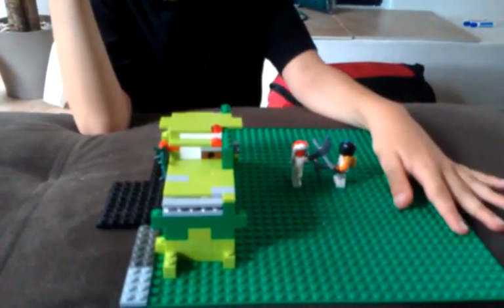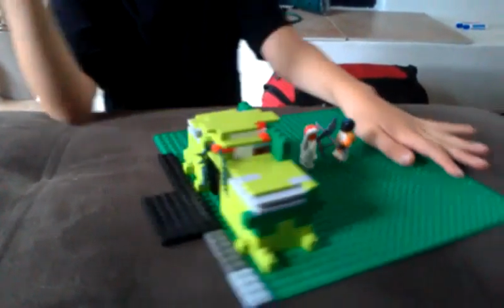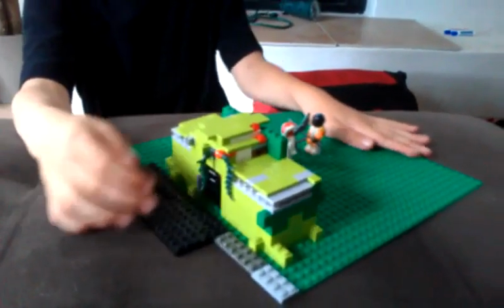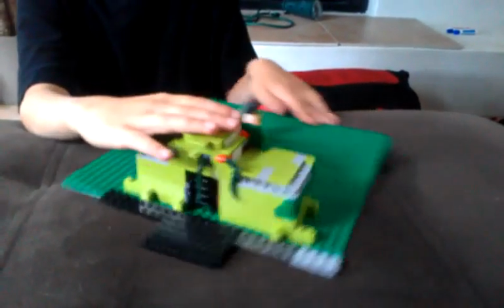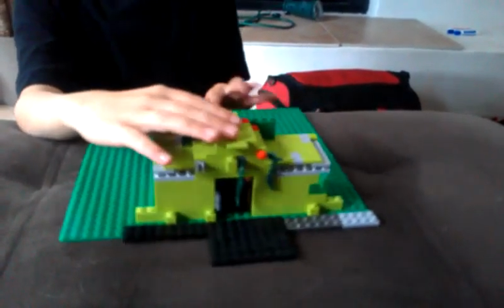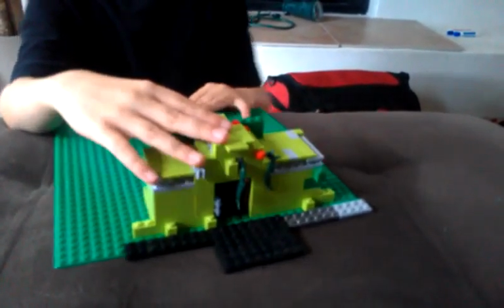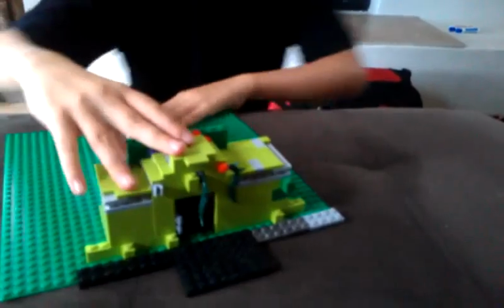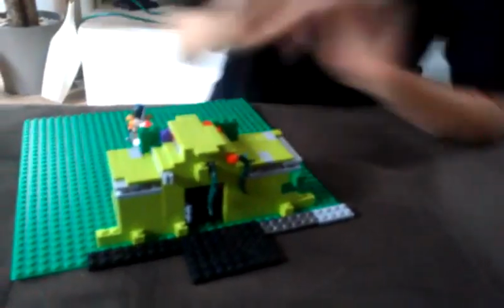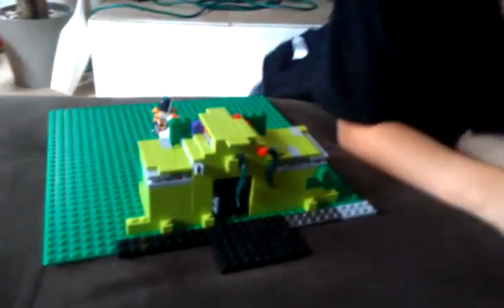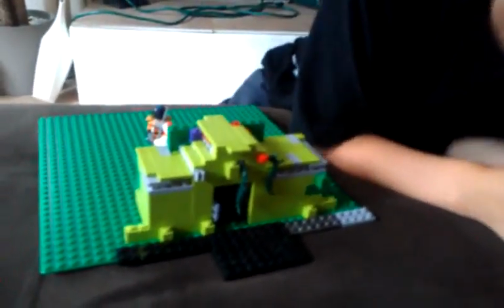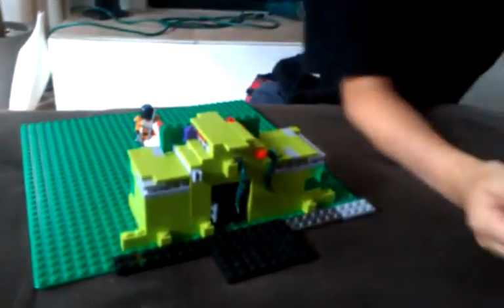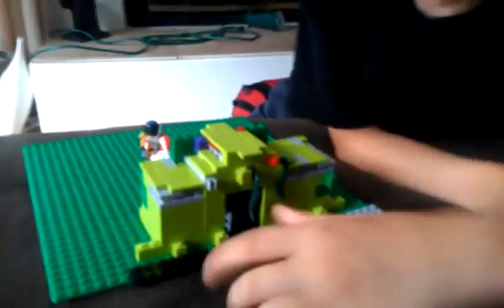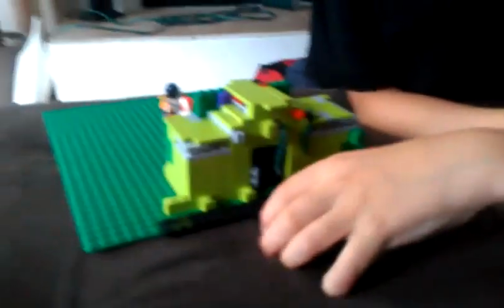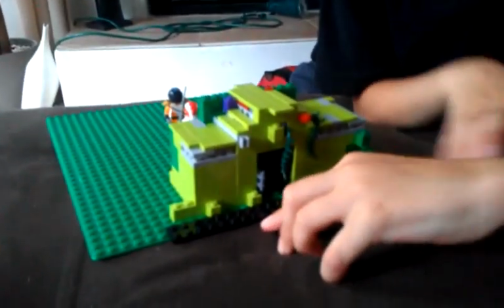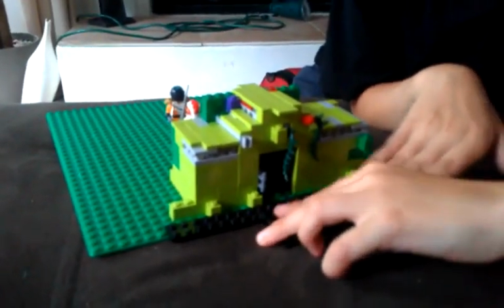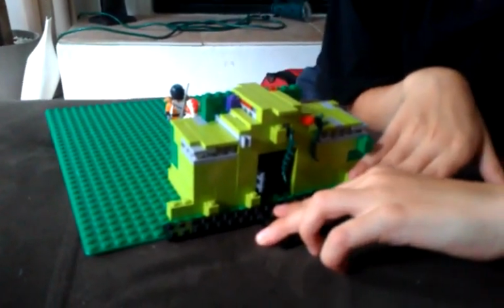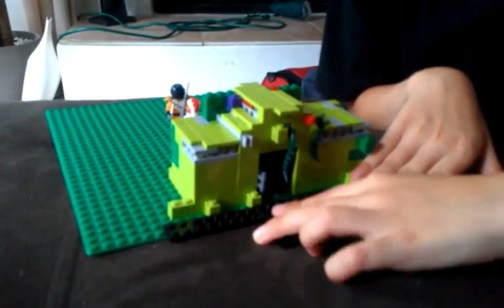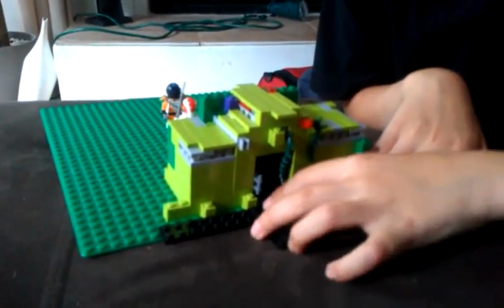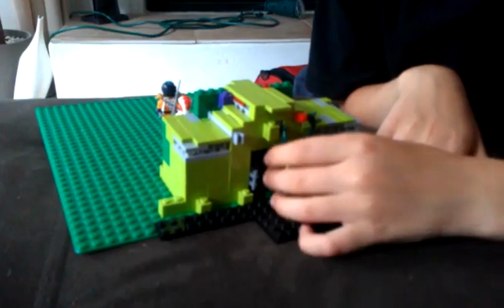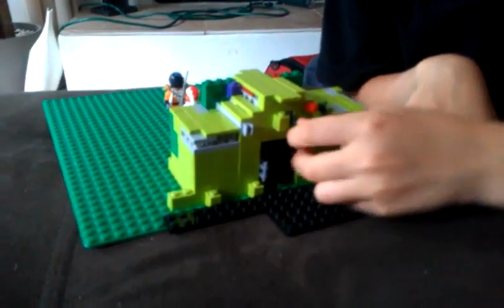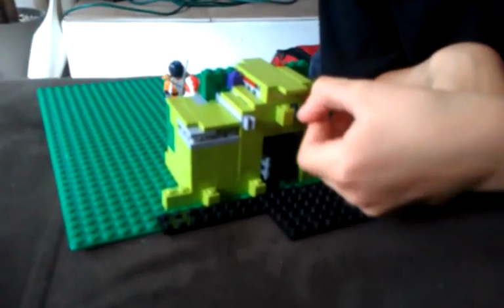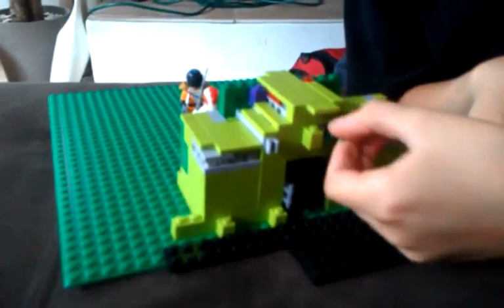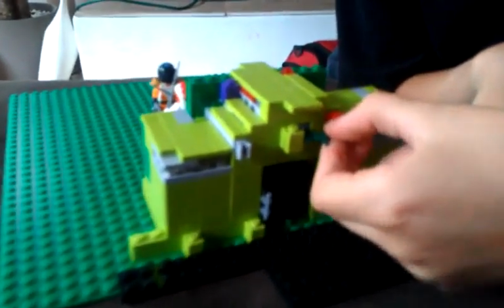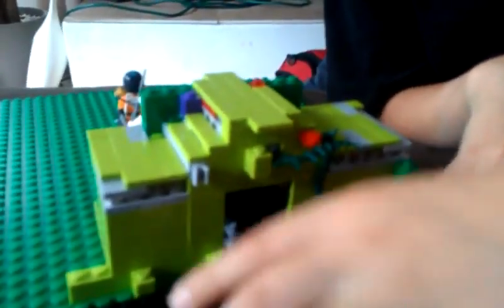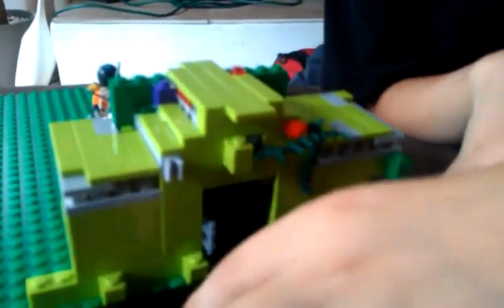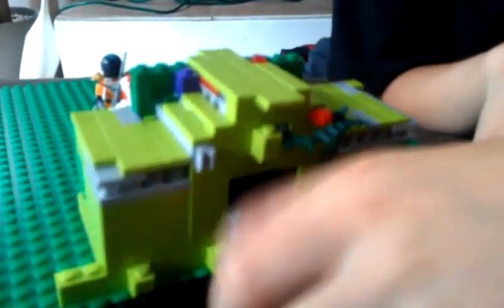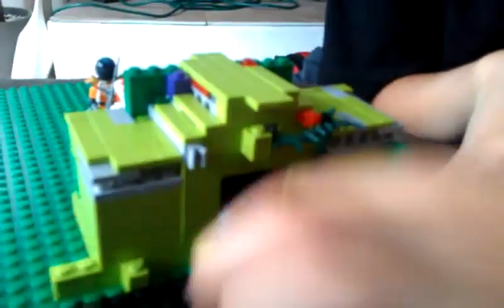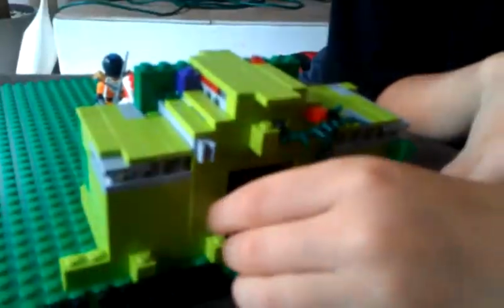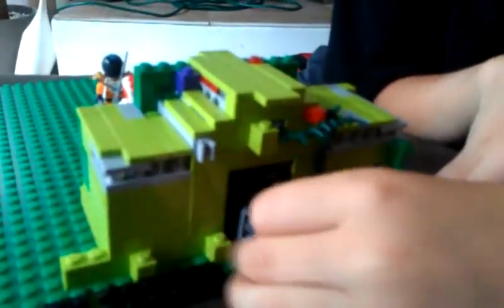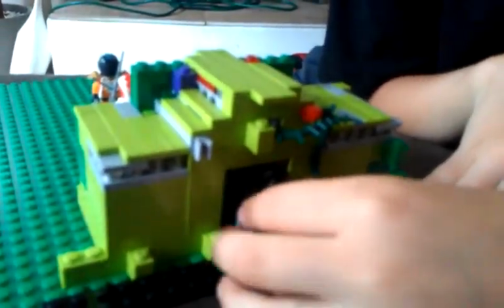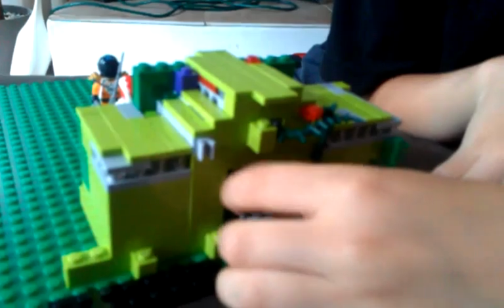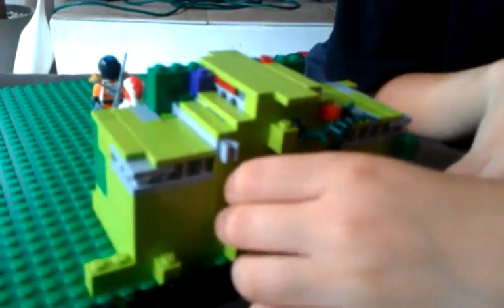And this is the building. There's a treasure inside, I'll show you that later. You need to move this up here to open the door.